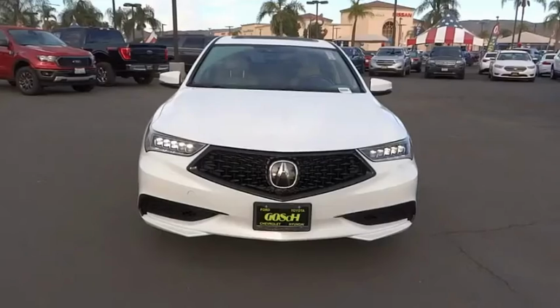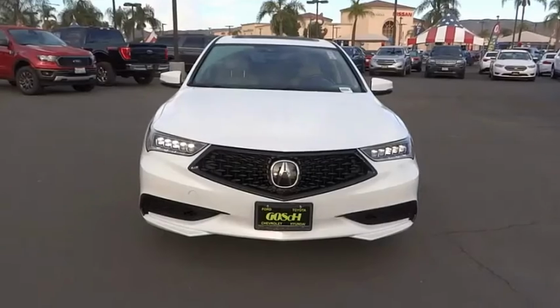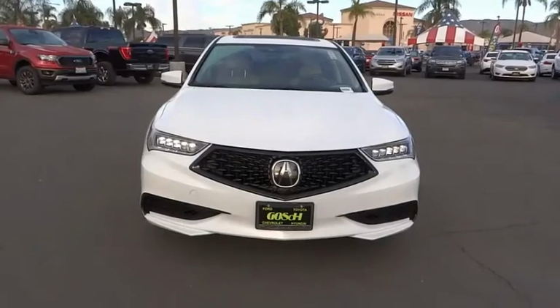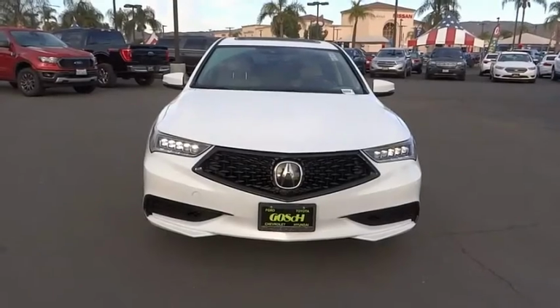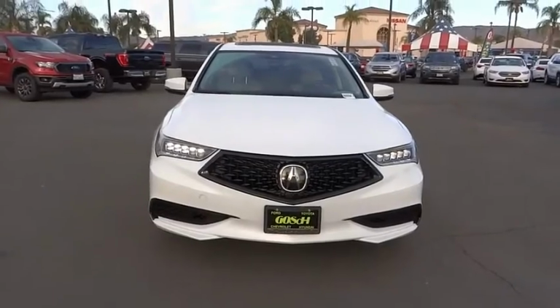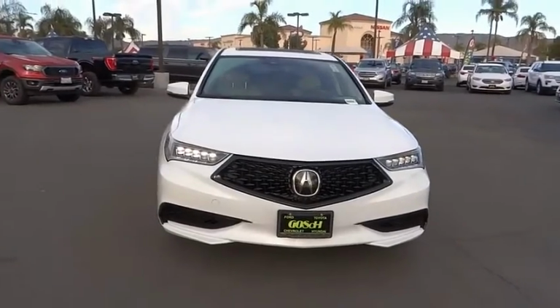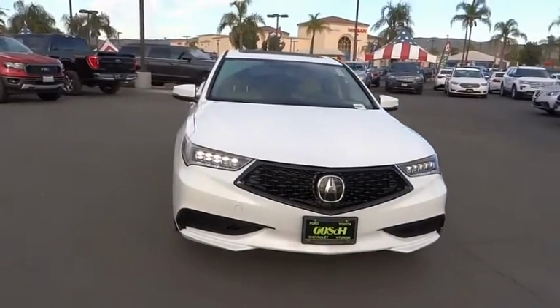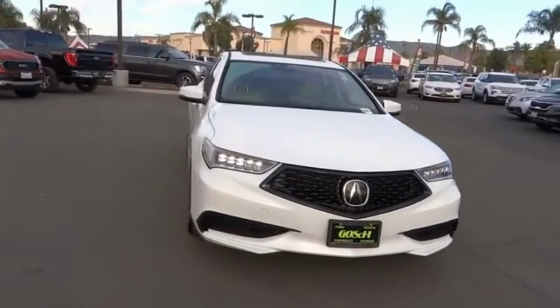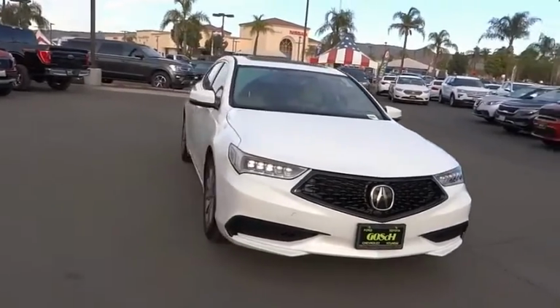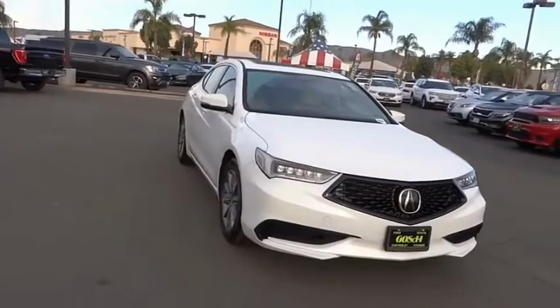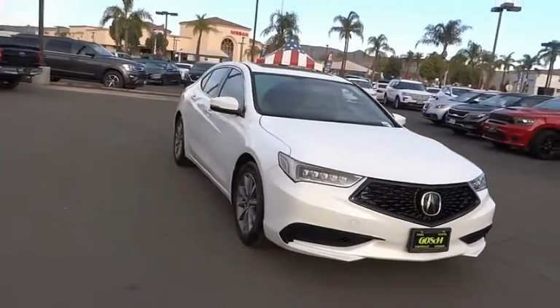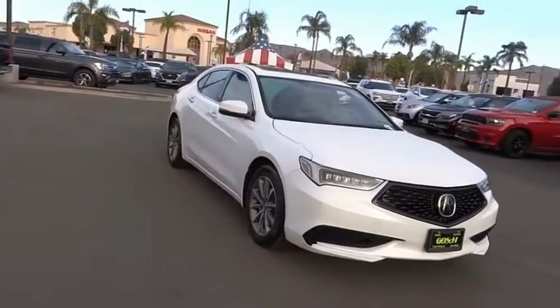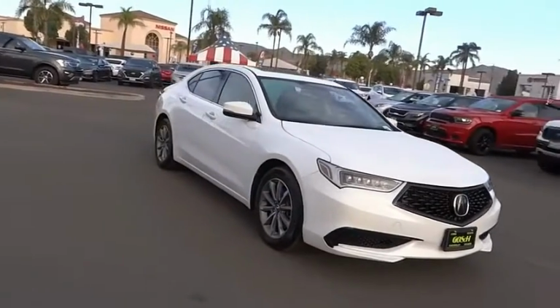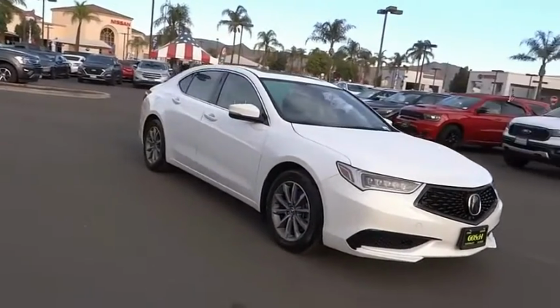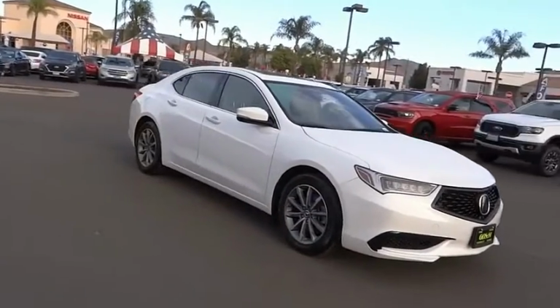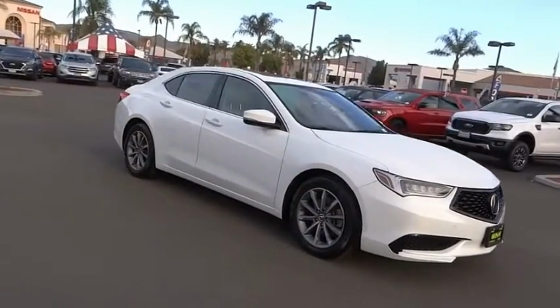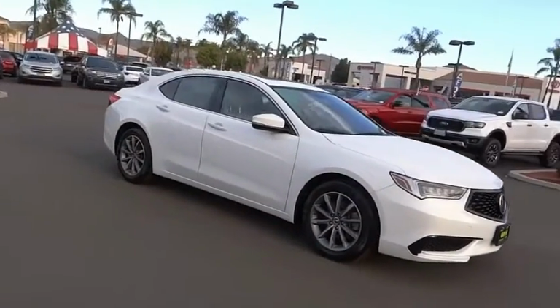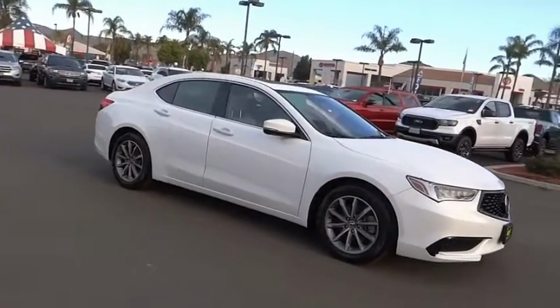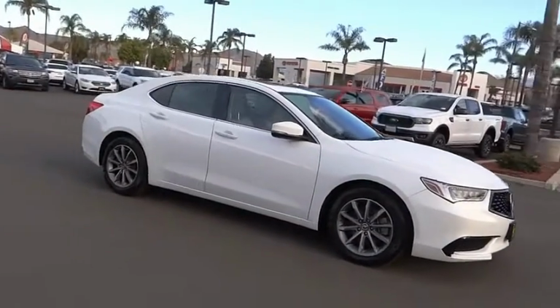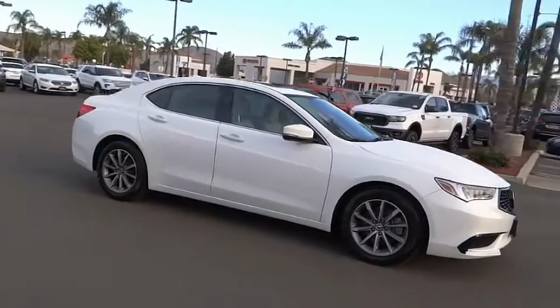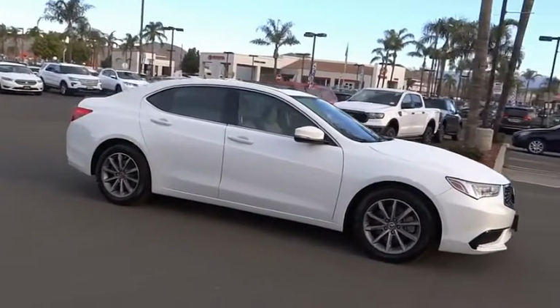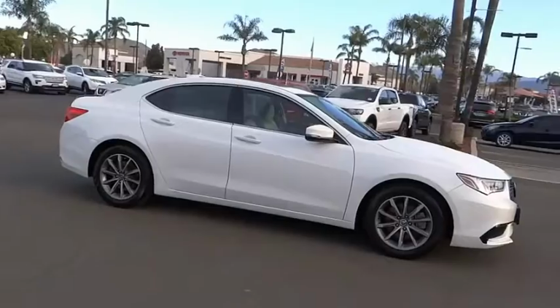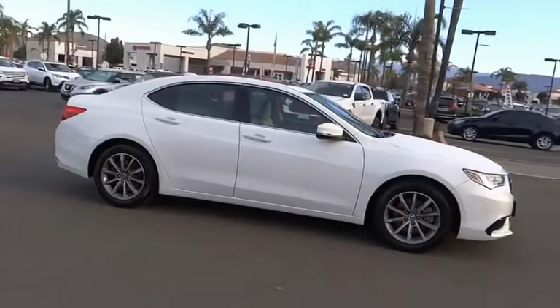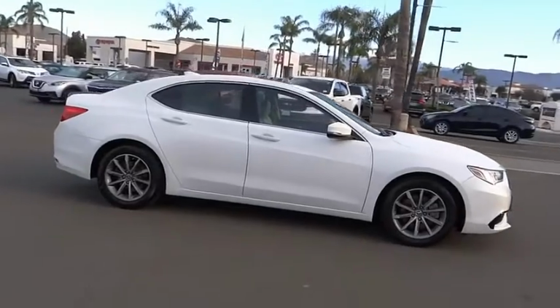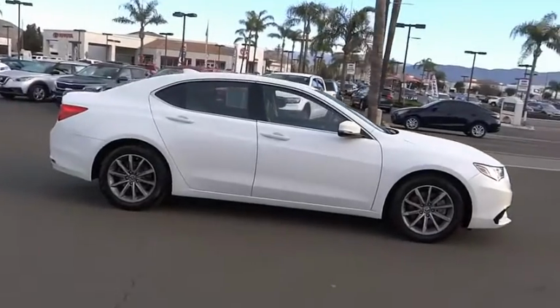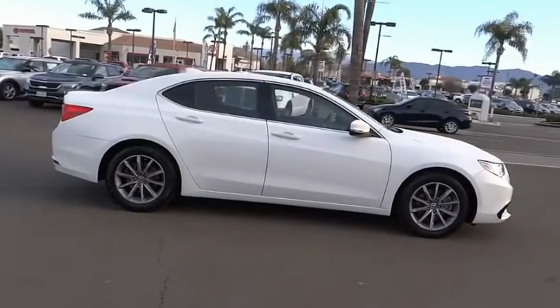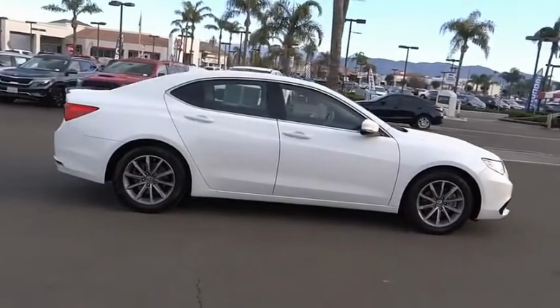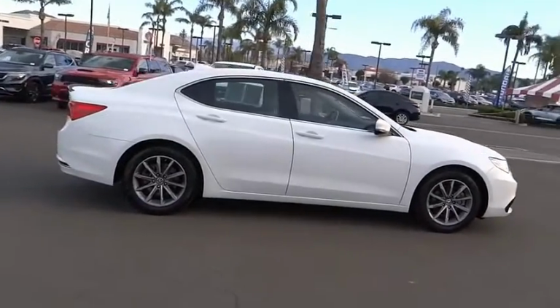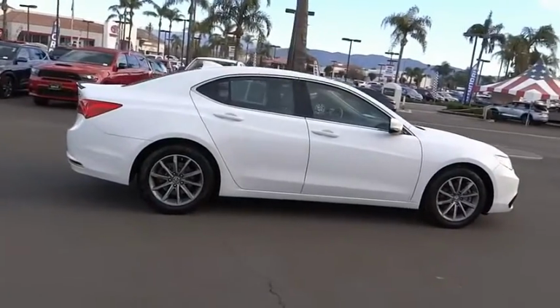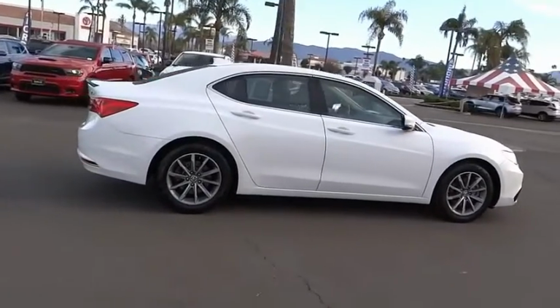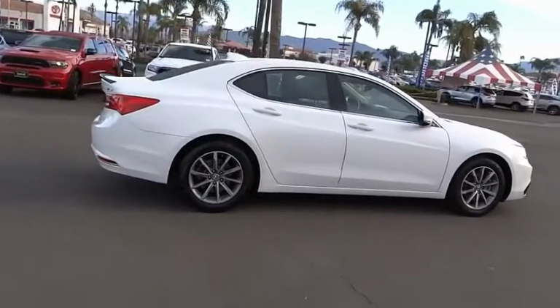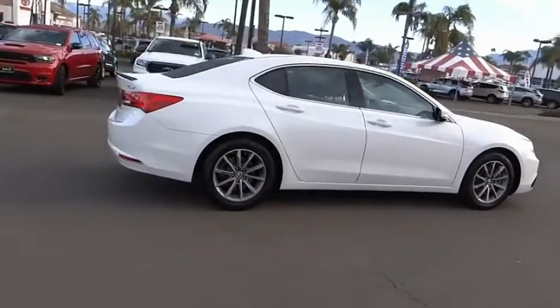Make a great choice today with the 2018 Acura TLX. The Acura TLX impresses drivers with its nimble handling, great fuel economy, and long list of high-tech features.